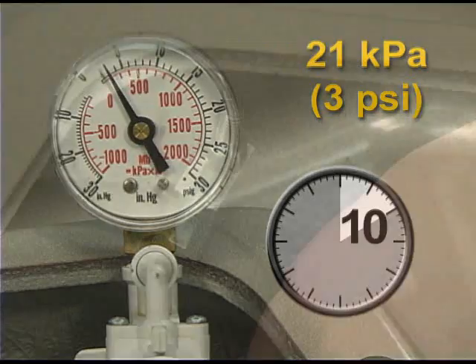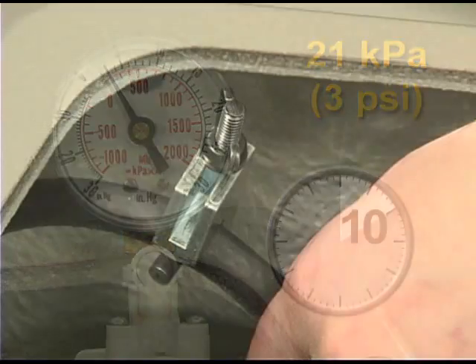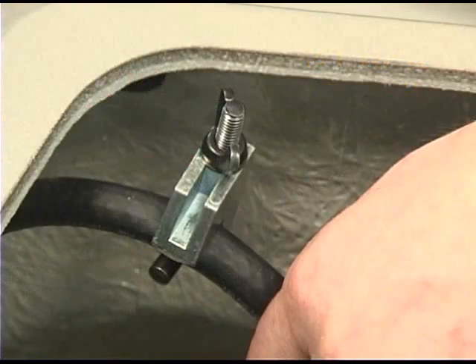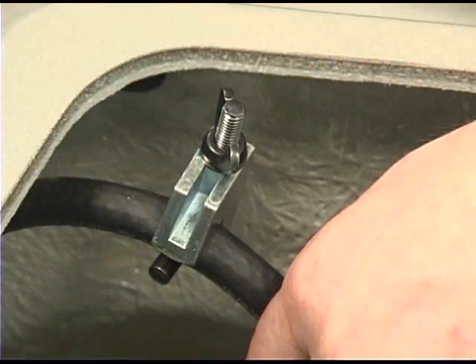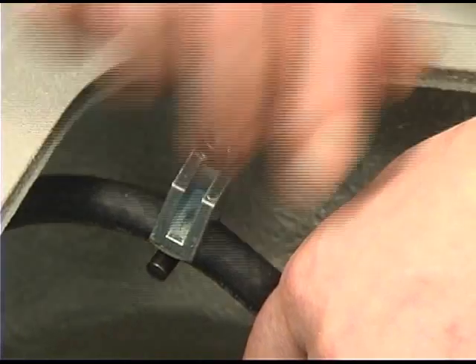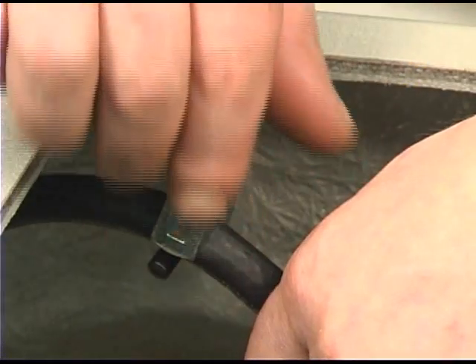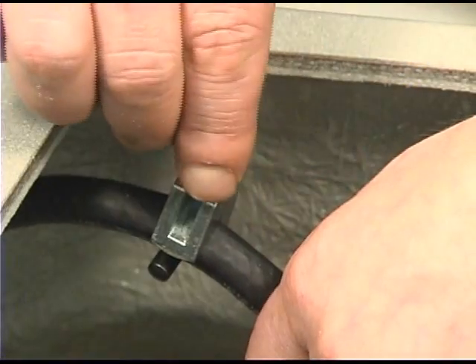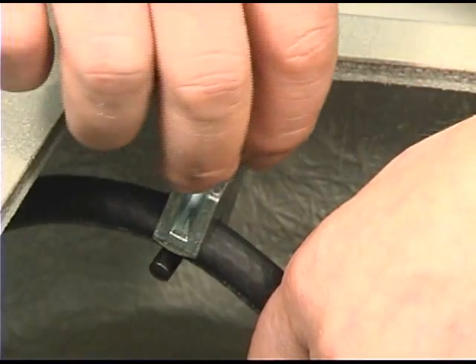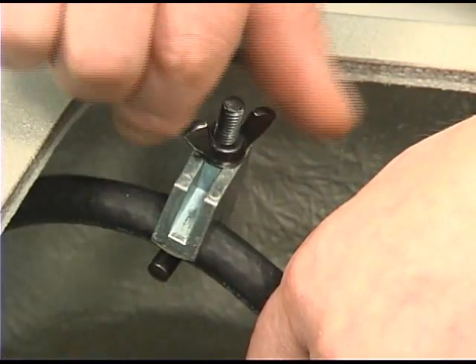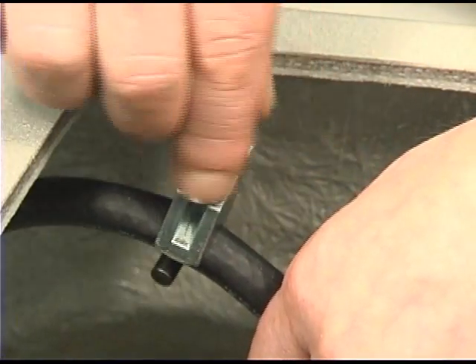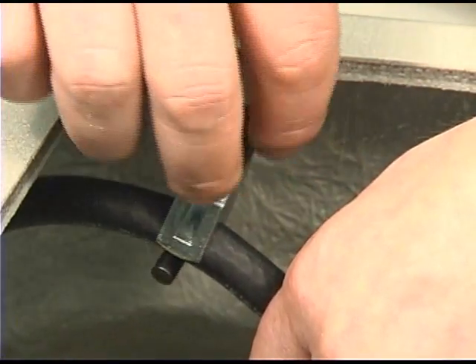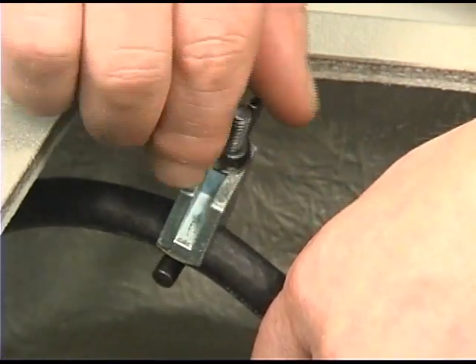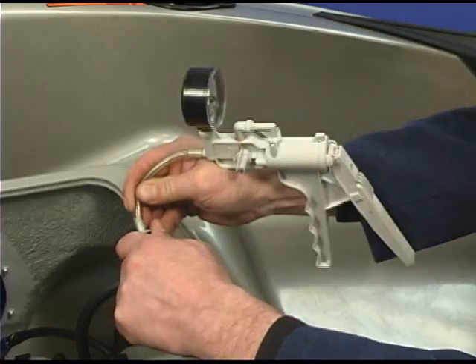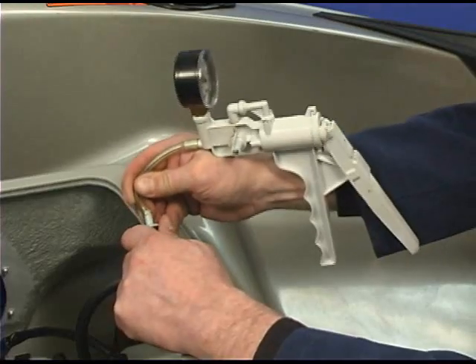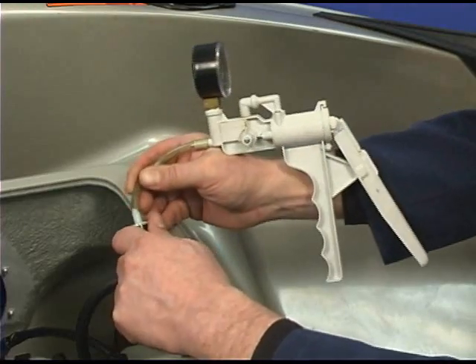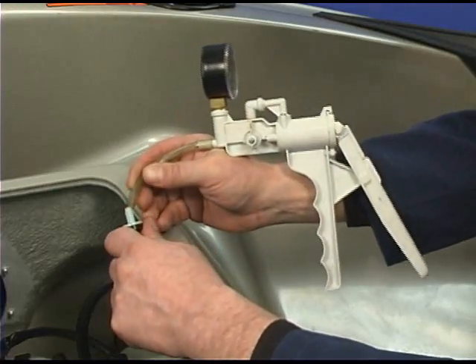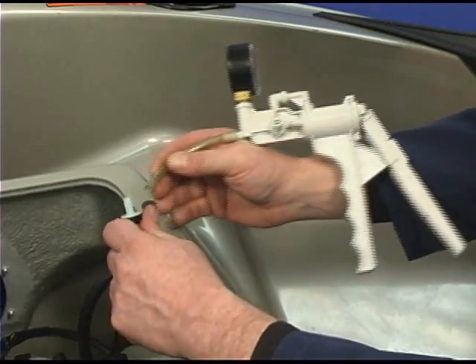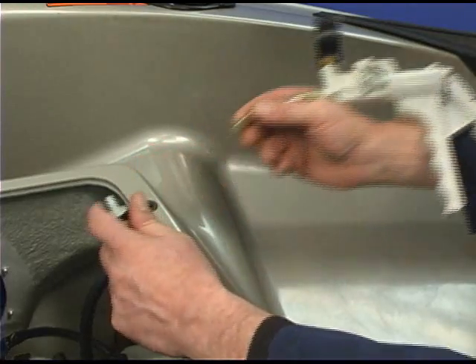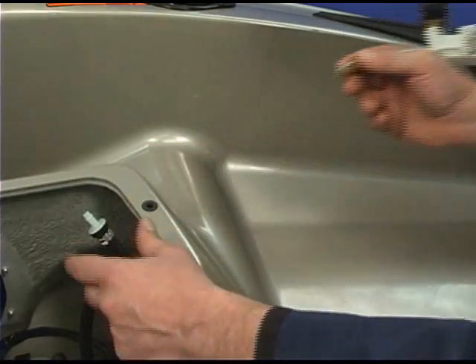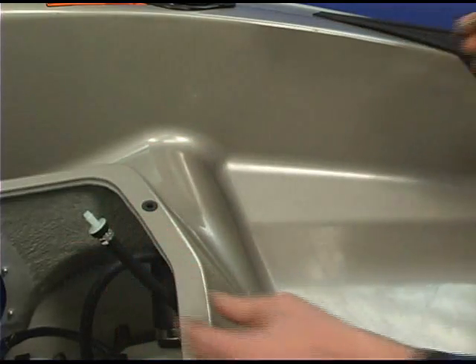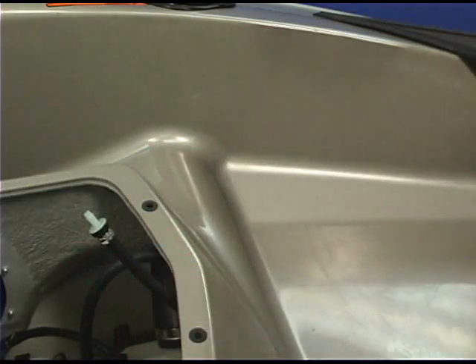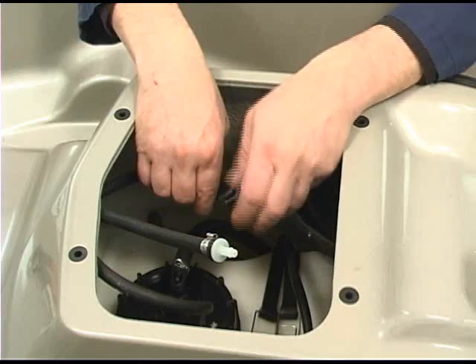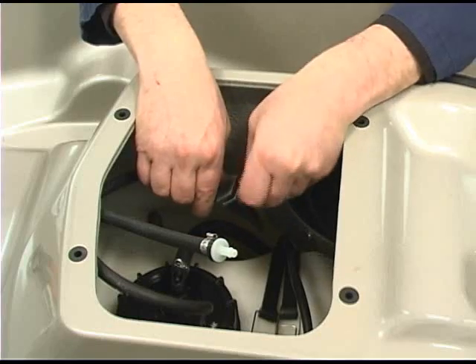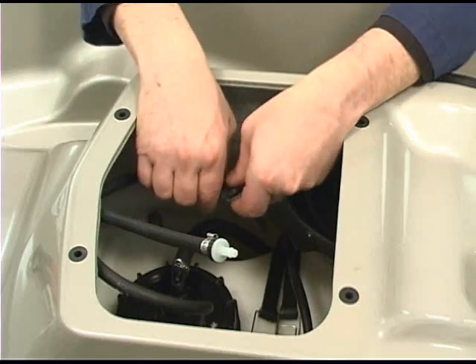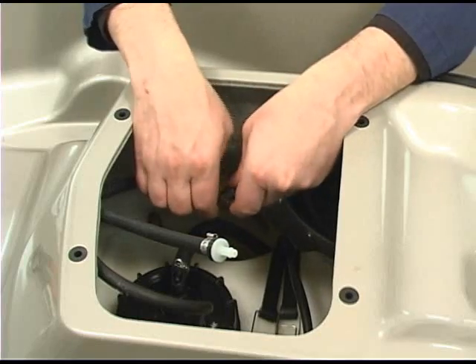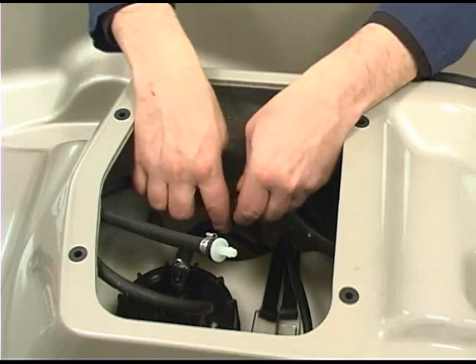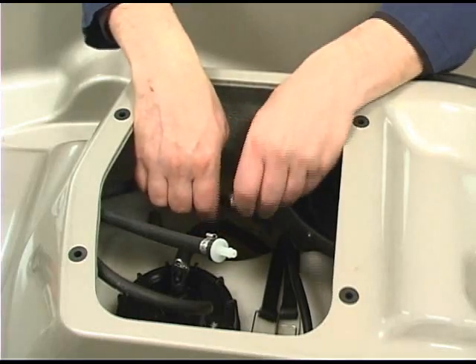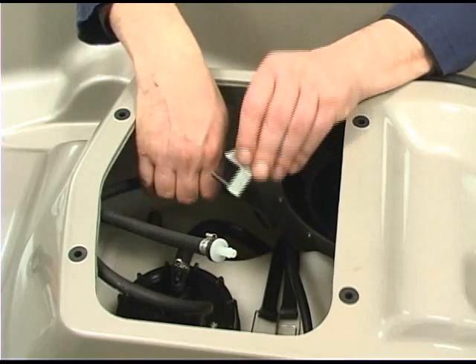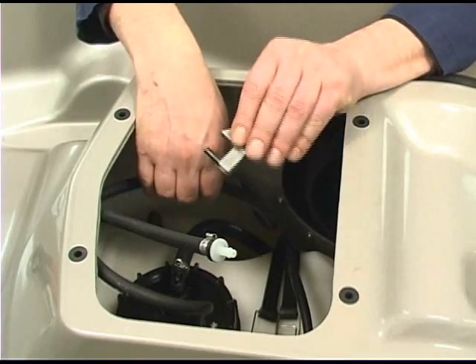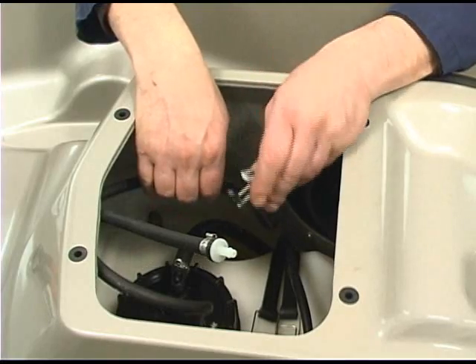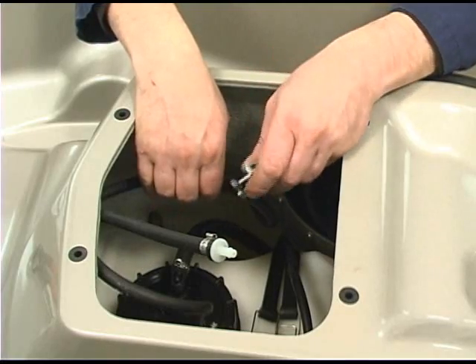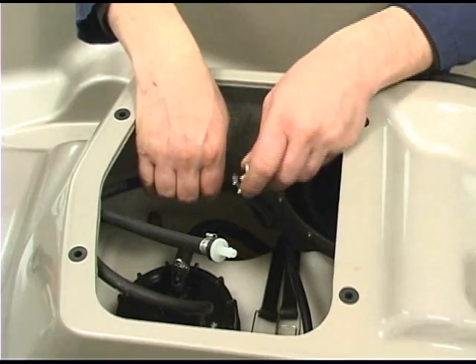When finished, relieve the pressure. Remove the pressure test pump. Be sure to remove the clamp on the fuel tank vent outlet line.